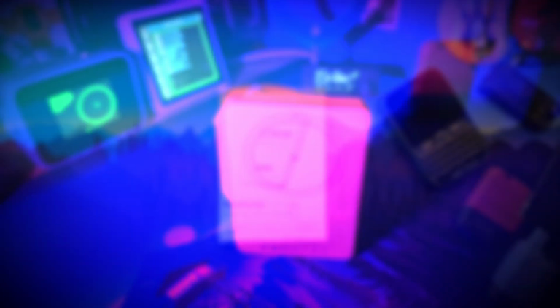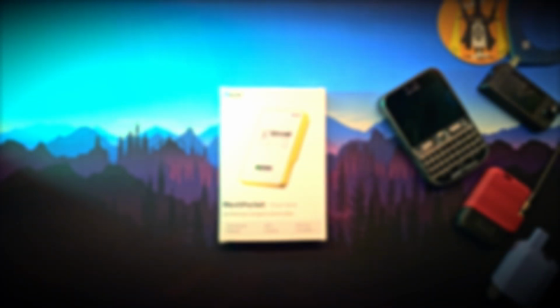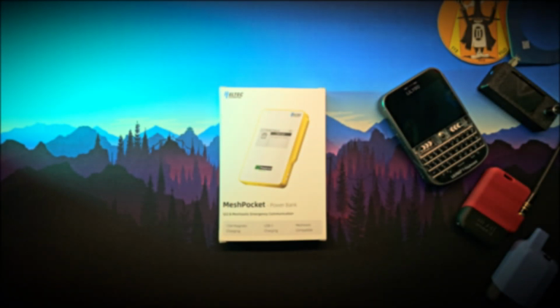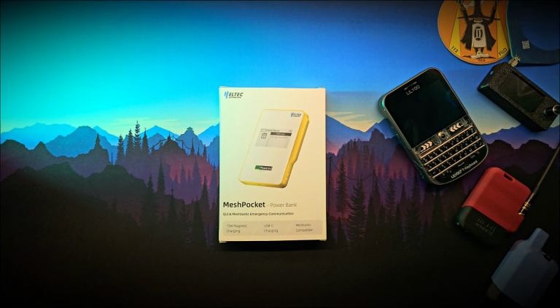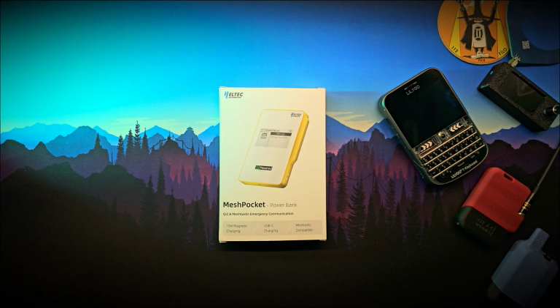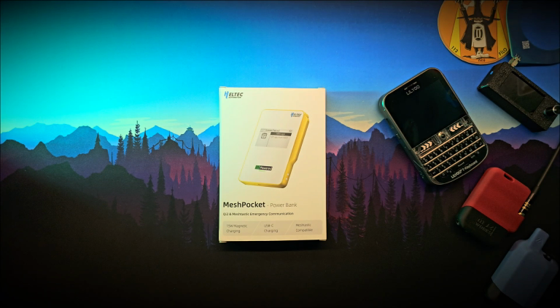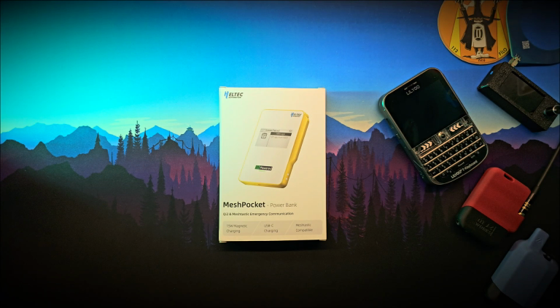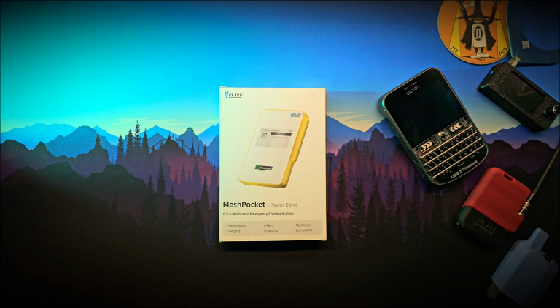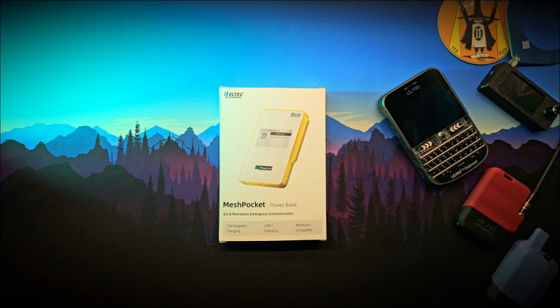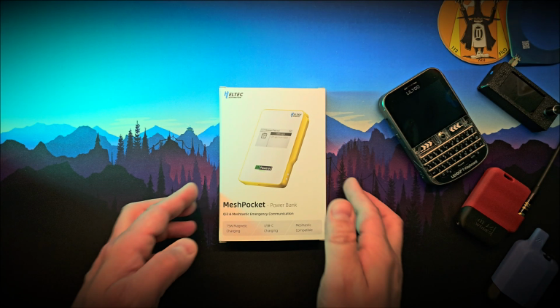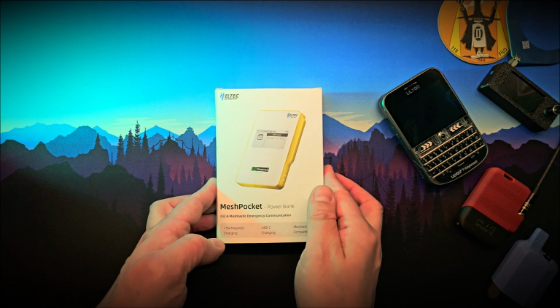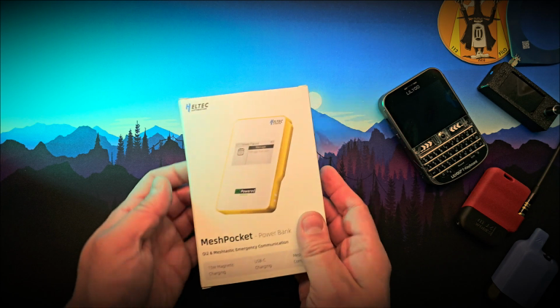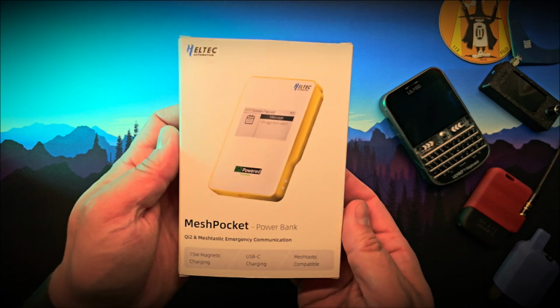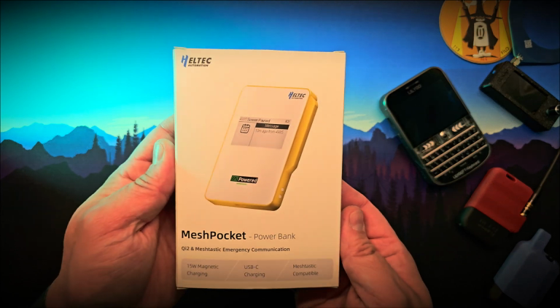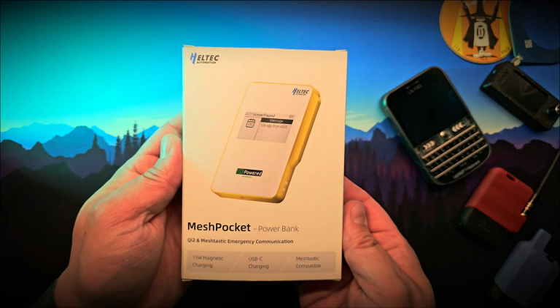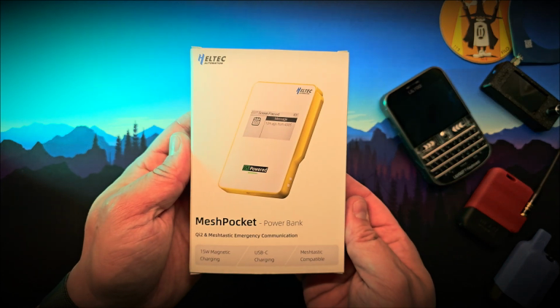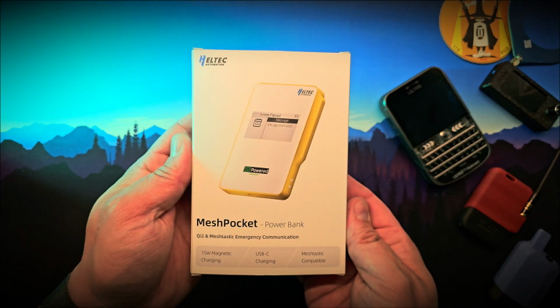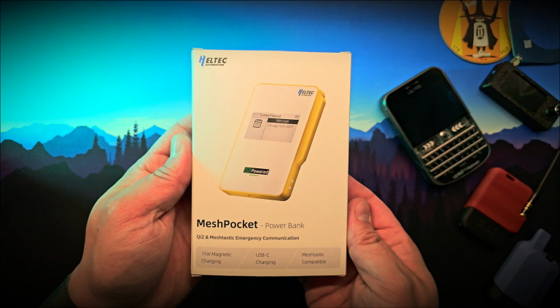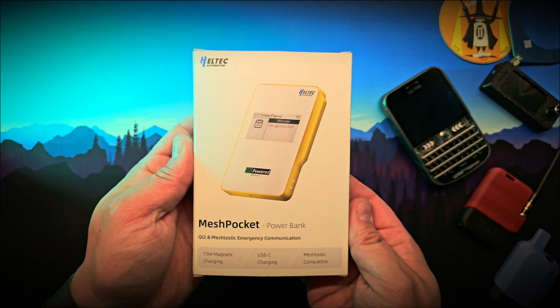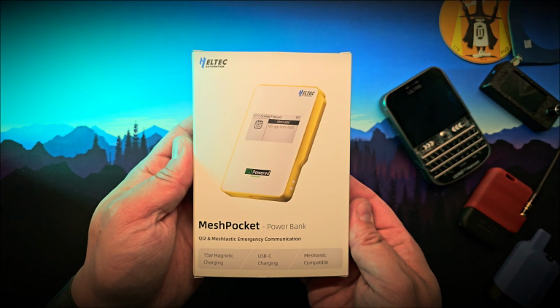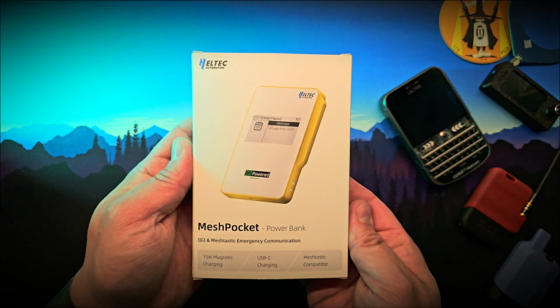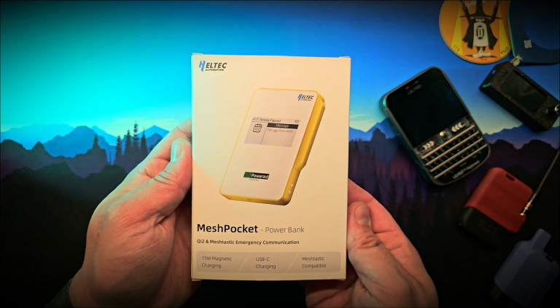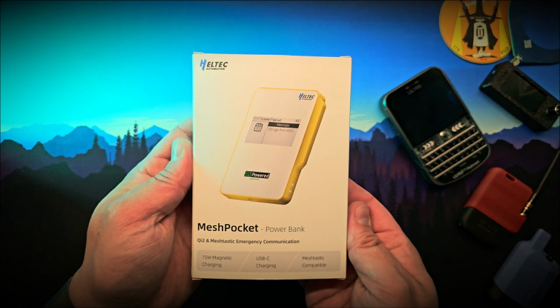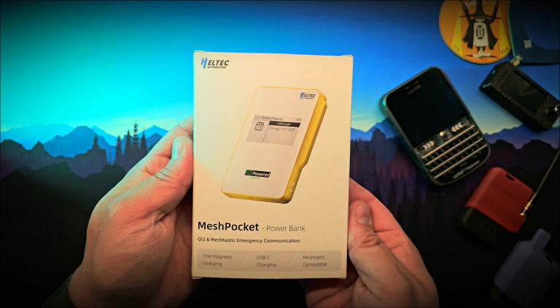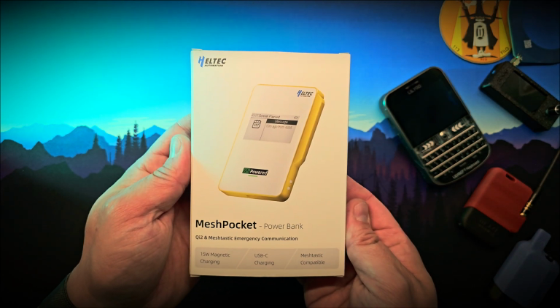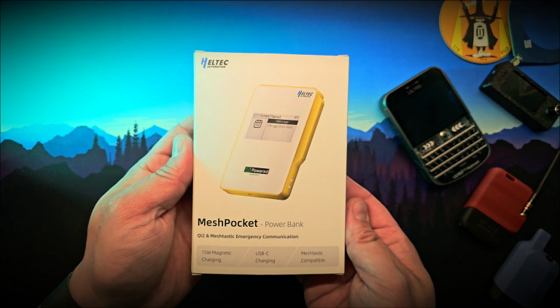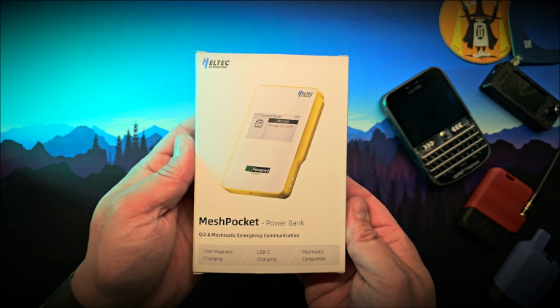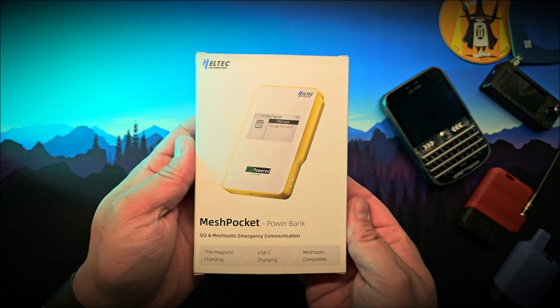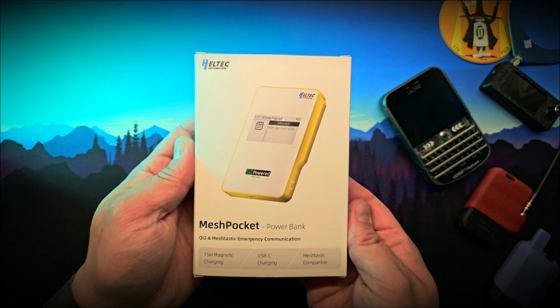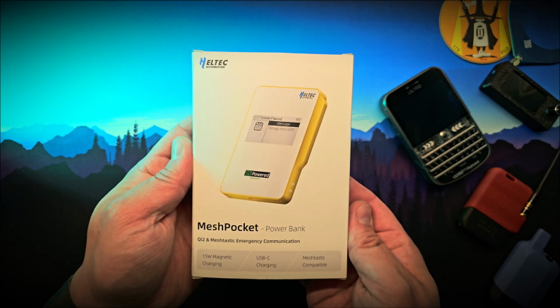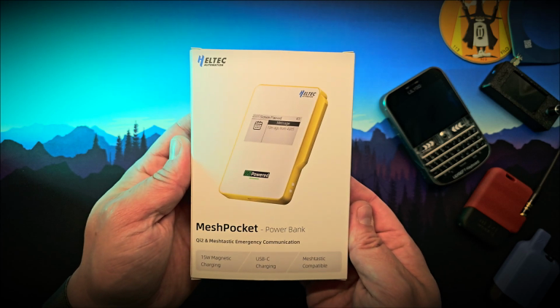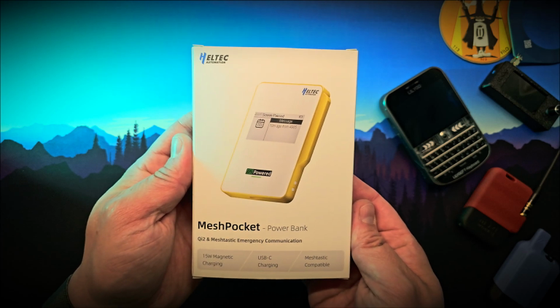Hi guys and welcome back to another Tech Airspace video. If you're into emergency comms, LoRa gadgets, off-grid life, or just love experimenting with new tech, this one's going to interest you. What we're looking at today is a gadget